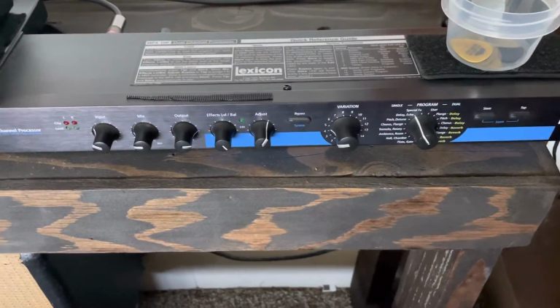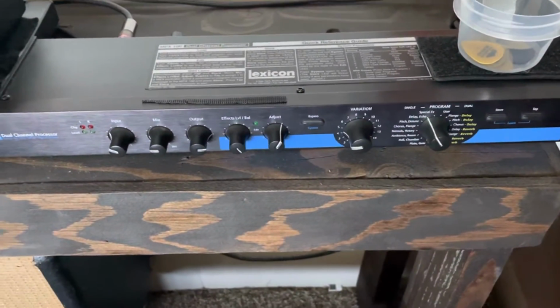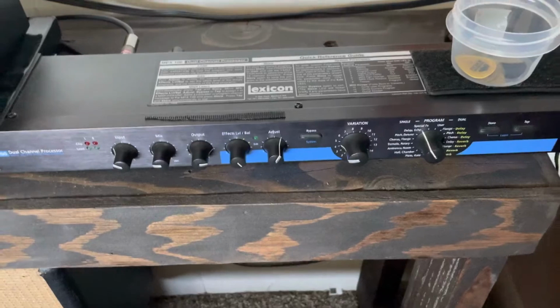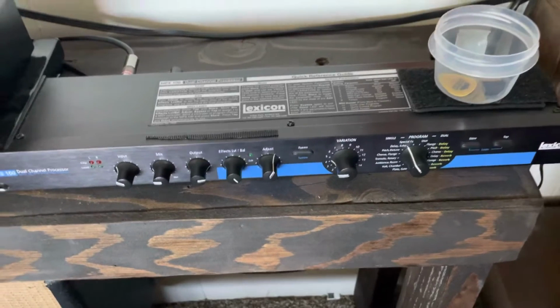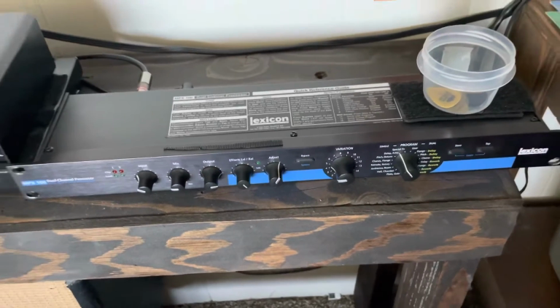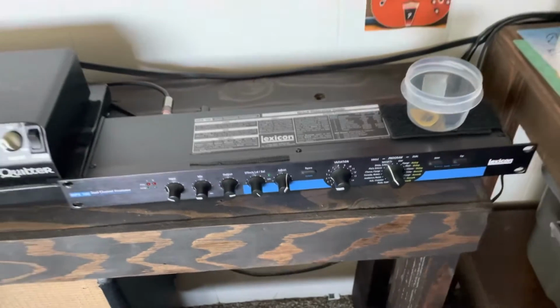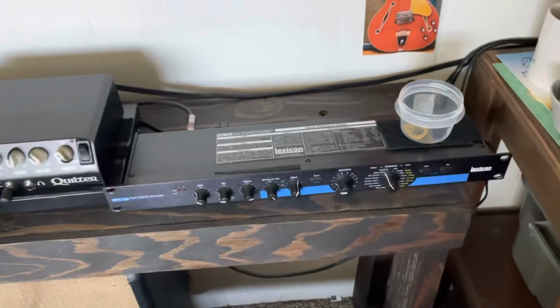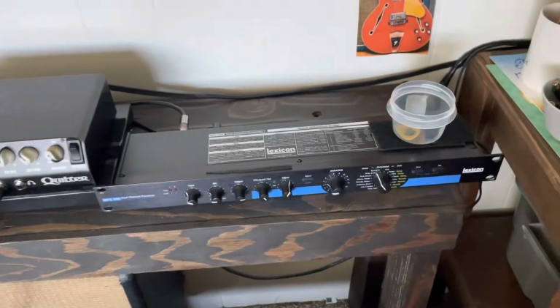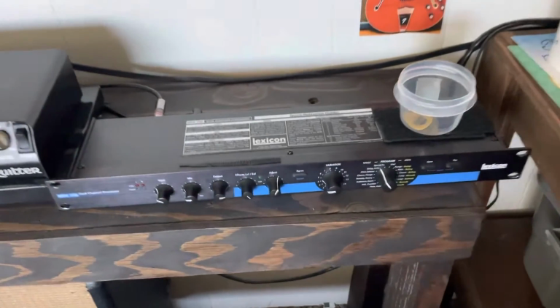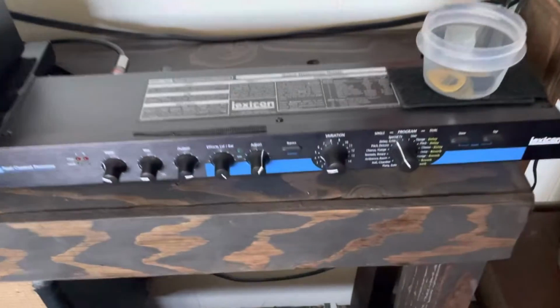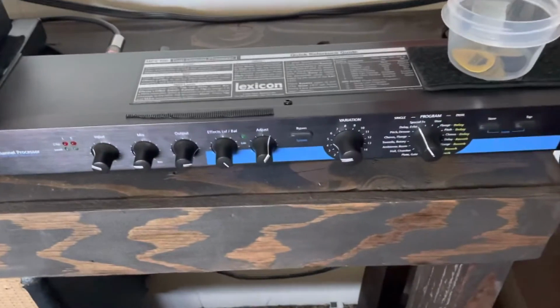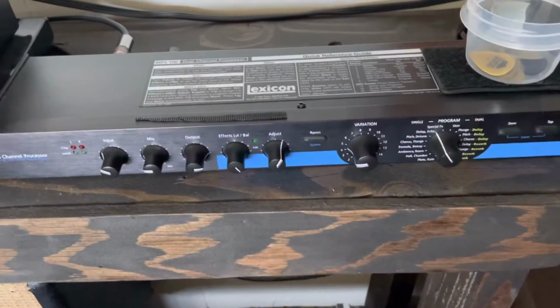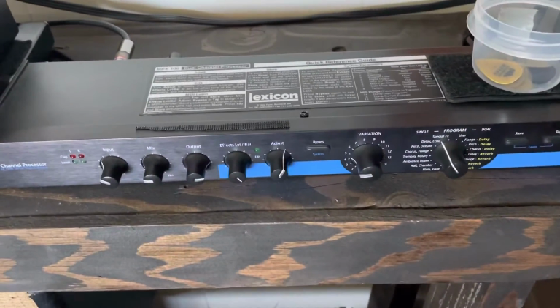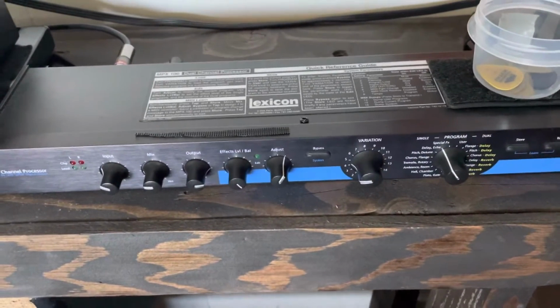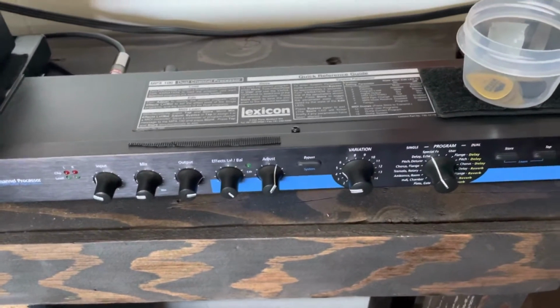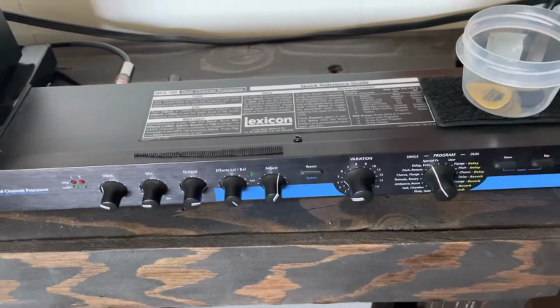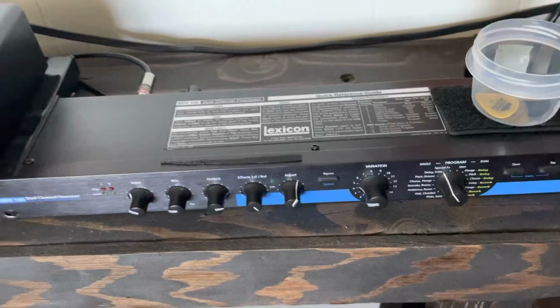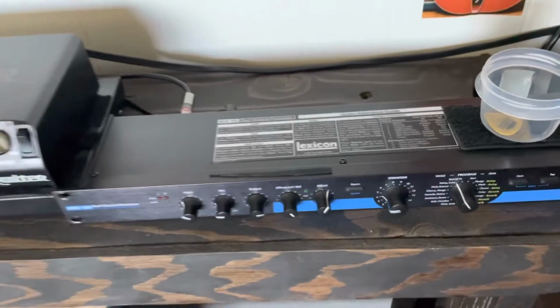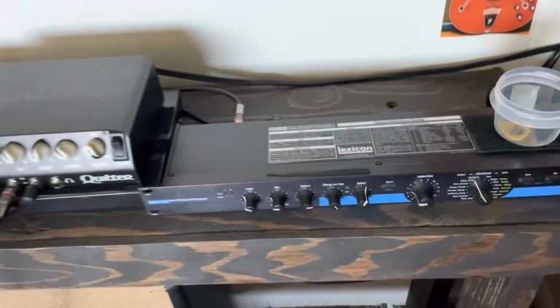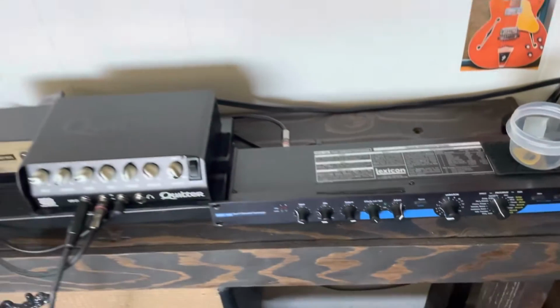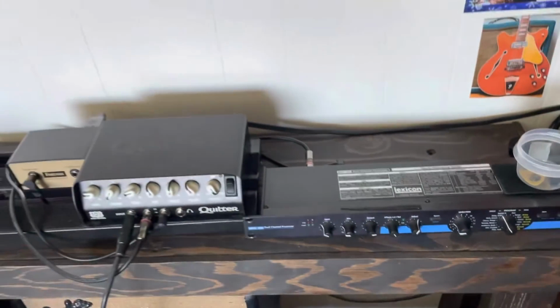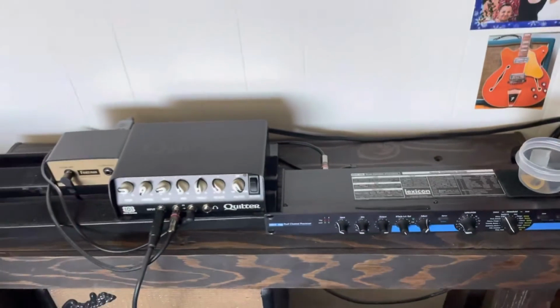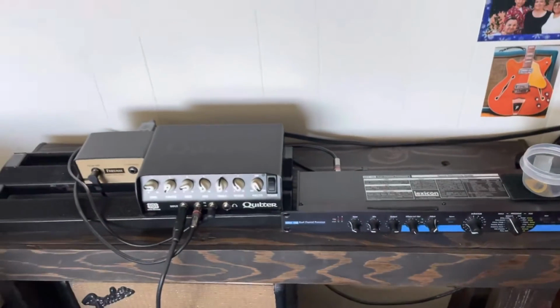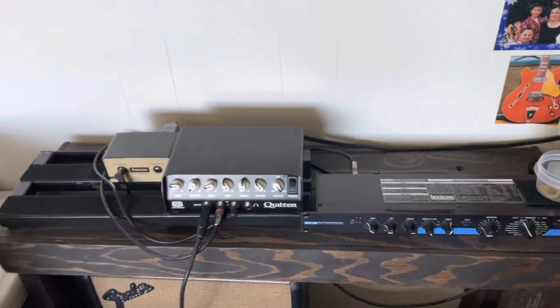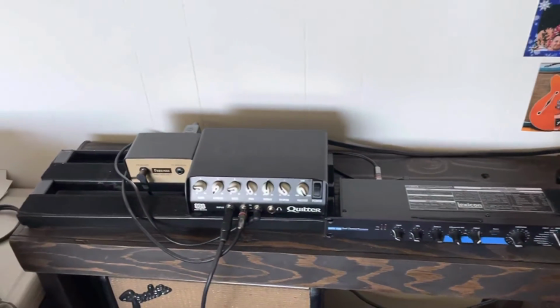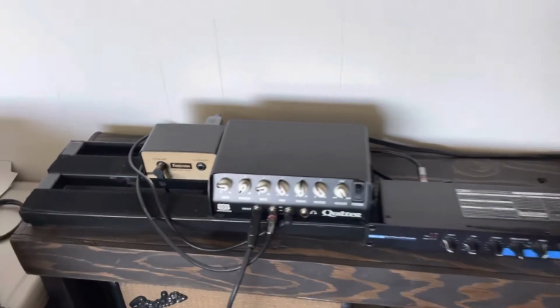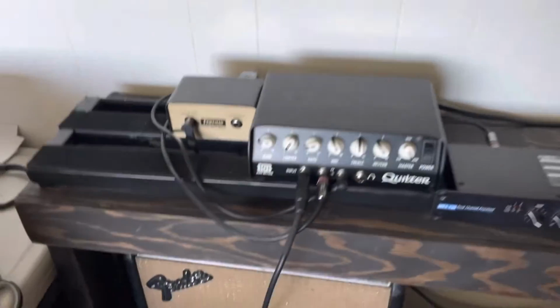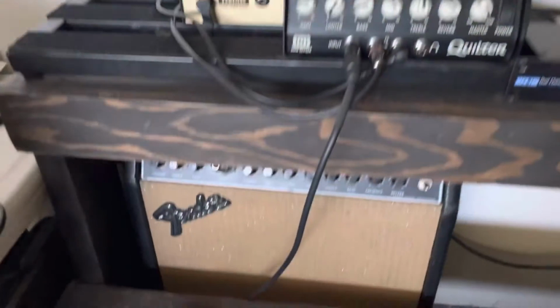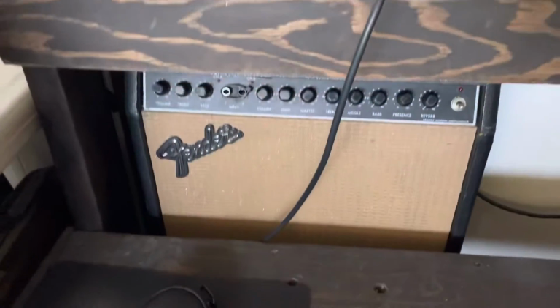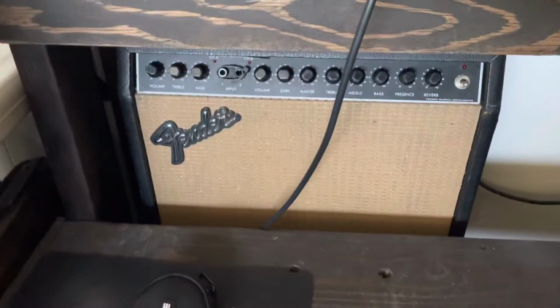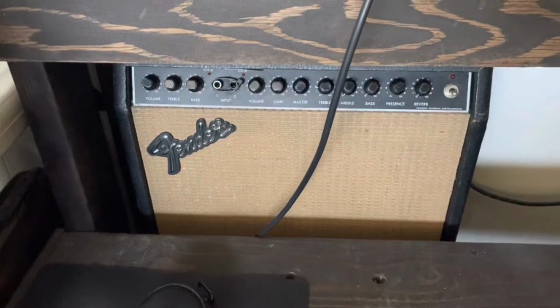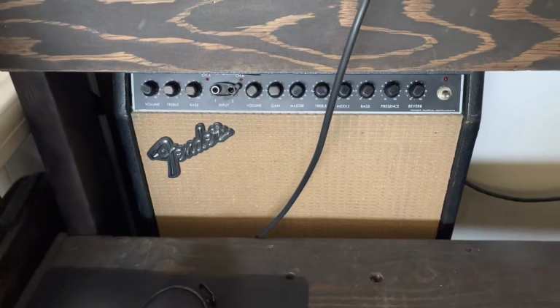So this is just one part. I usually put delay on here, or anything really. And then I have just an amp down here for reference.